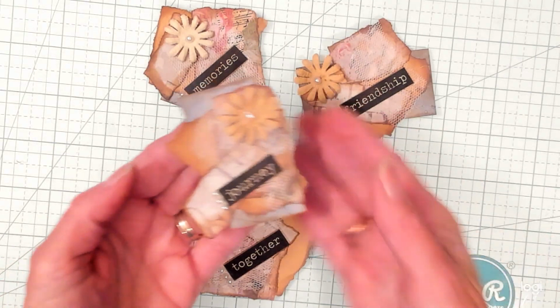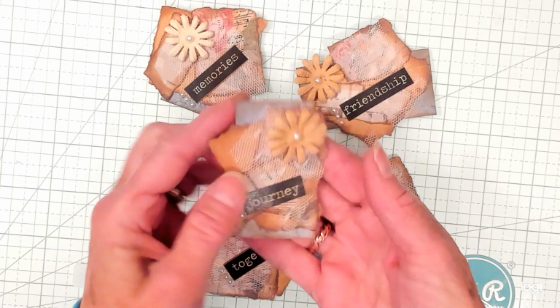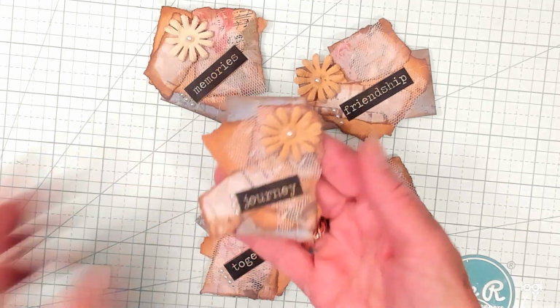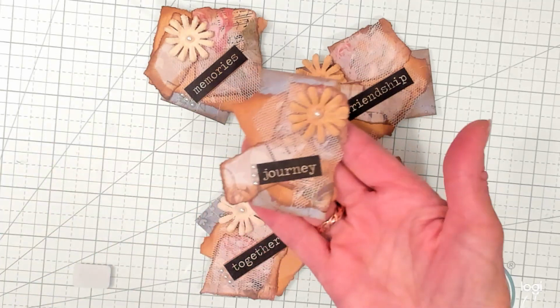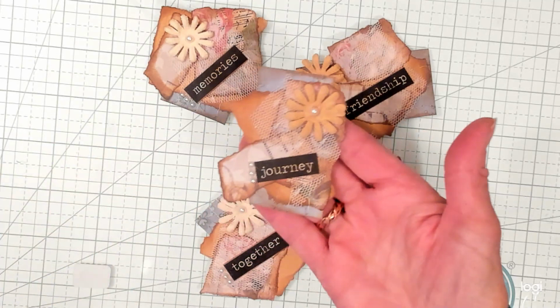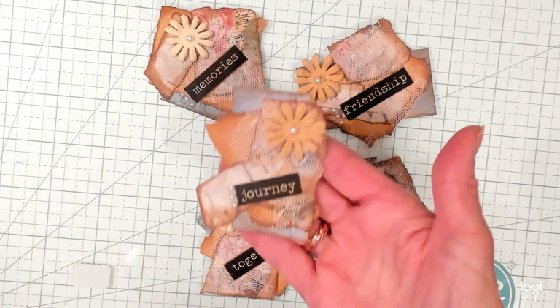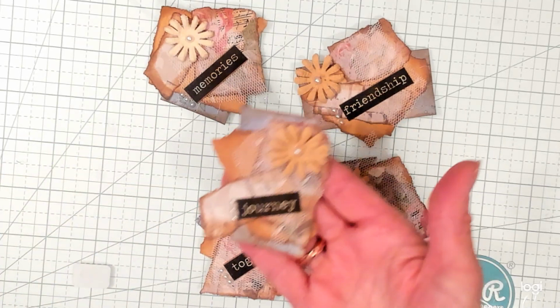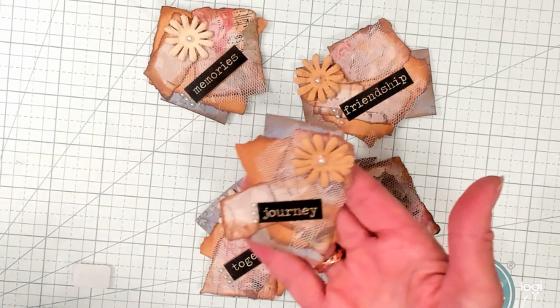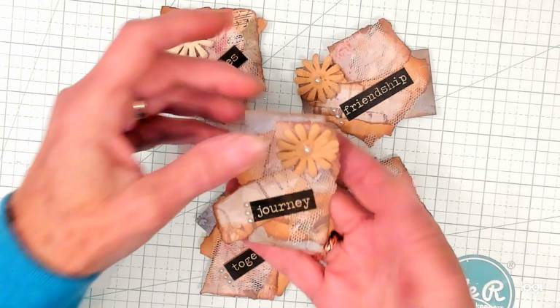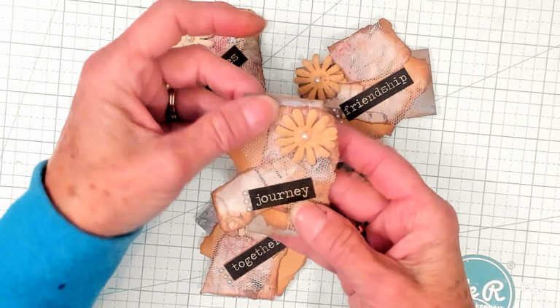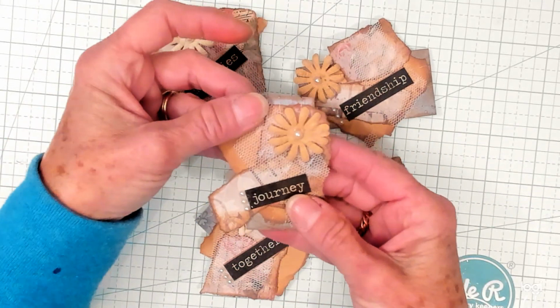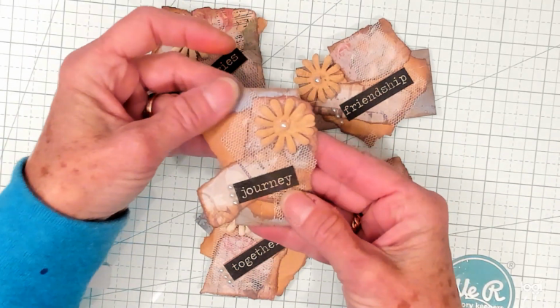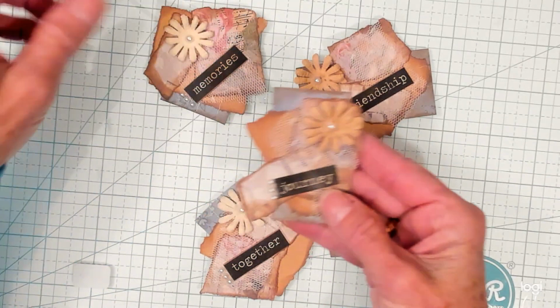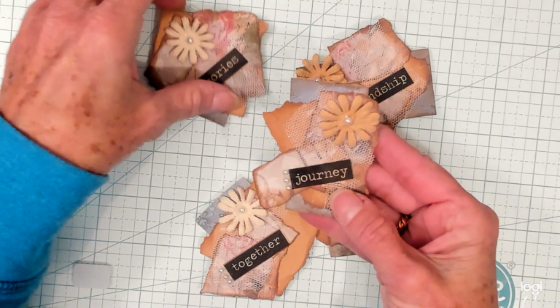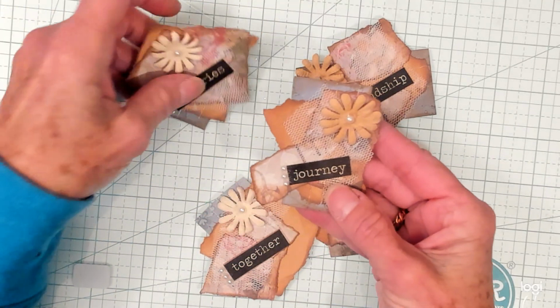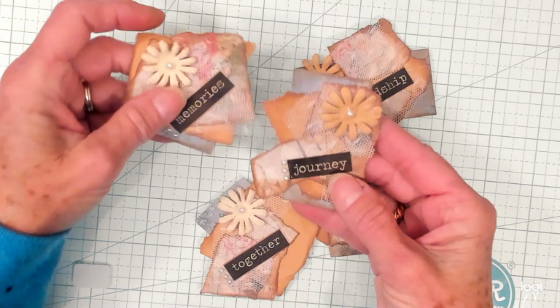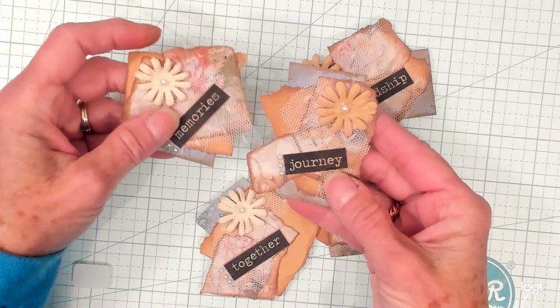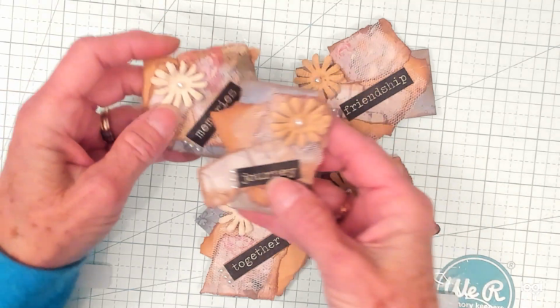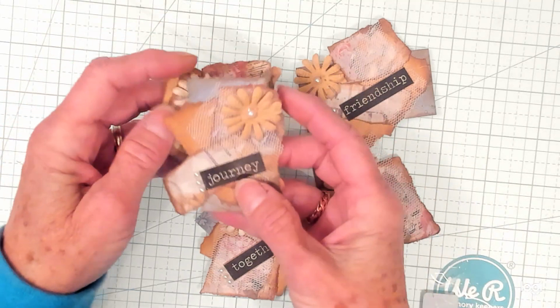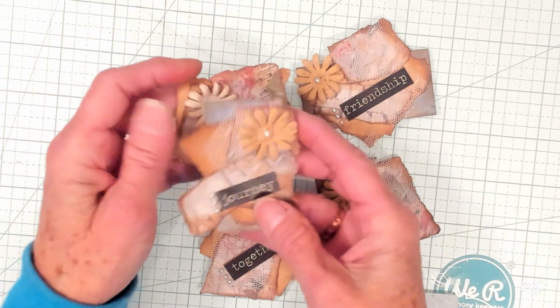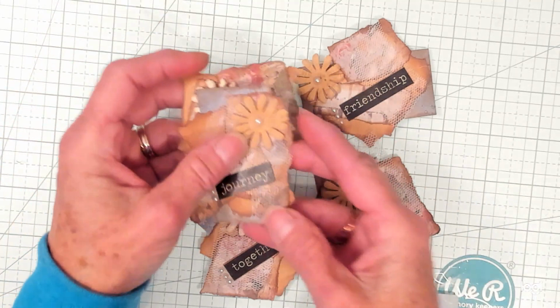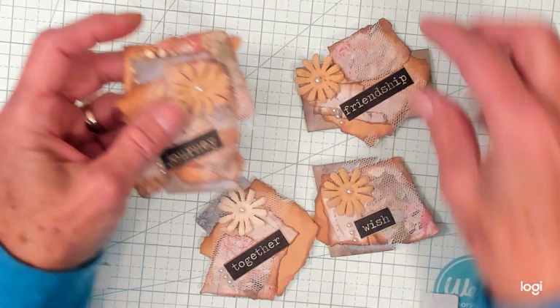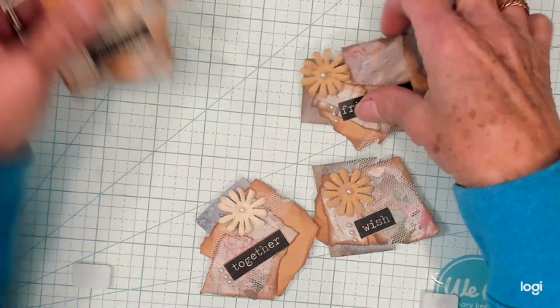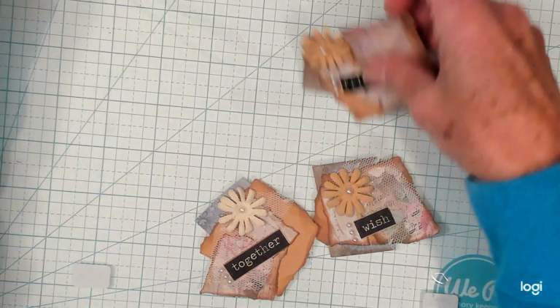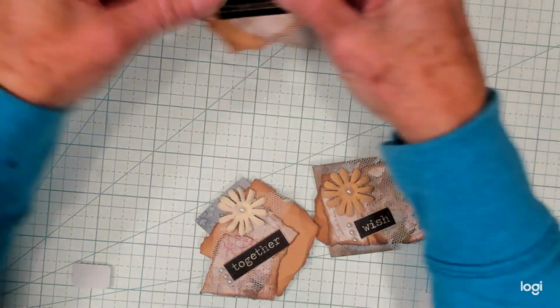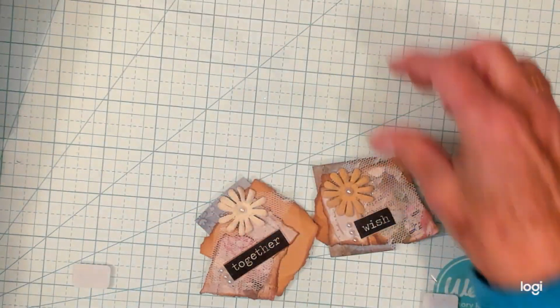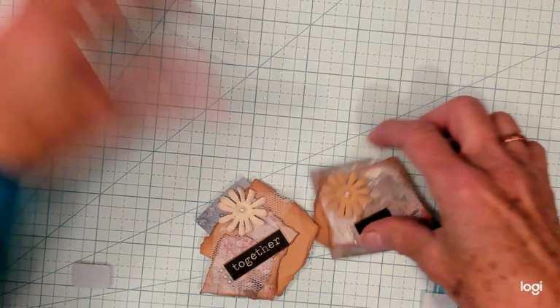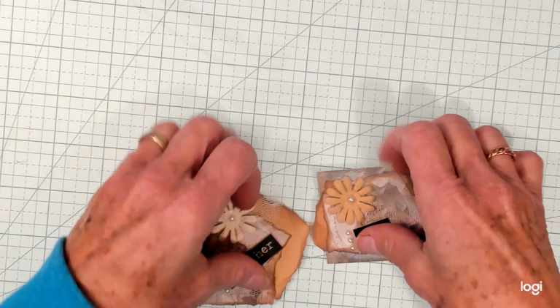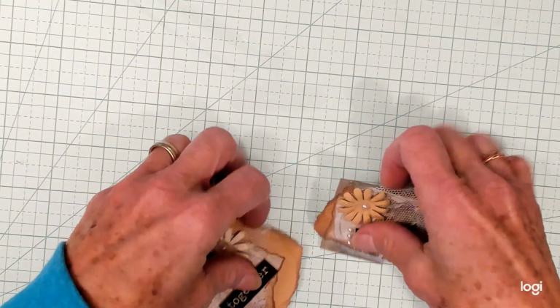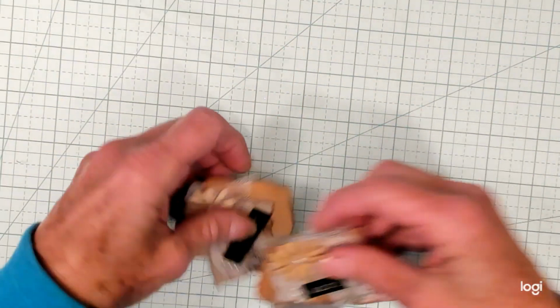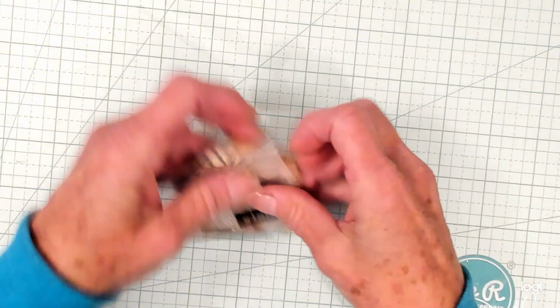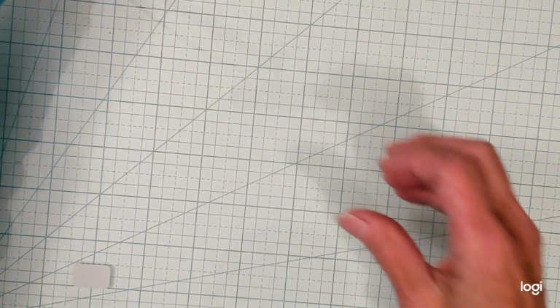Alright guys, aren't these adorable? We're going to make these little clusters slash snippets. So let's get right to it.